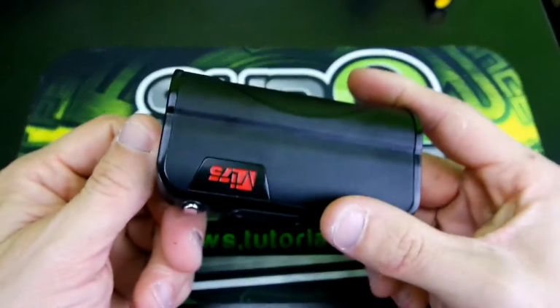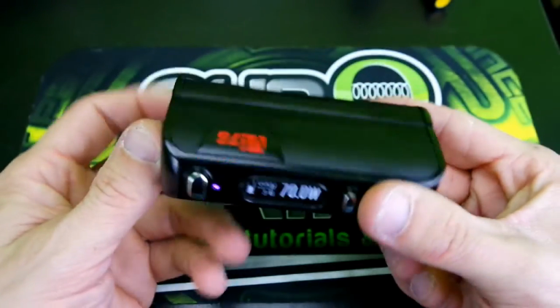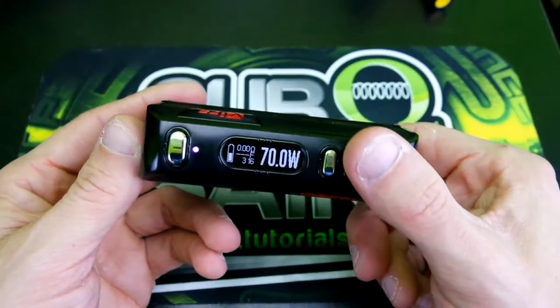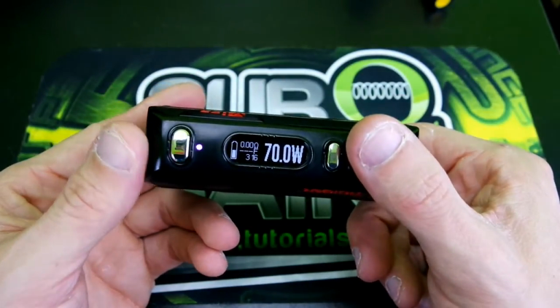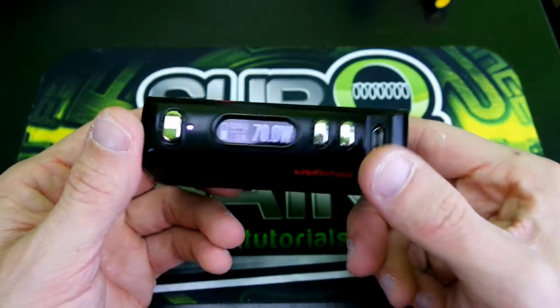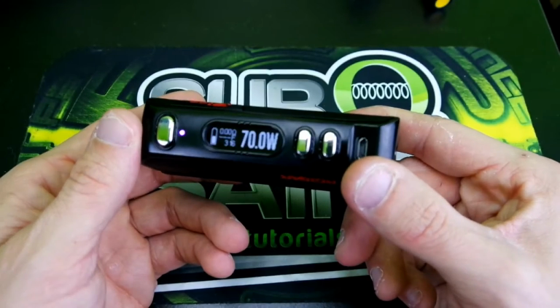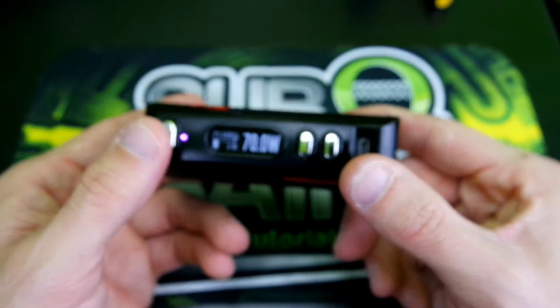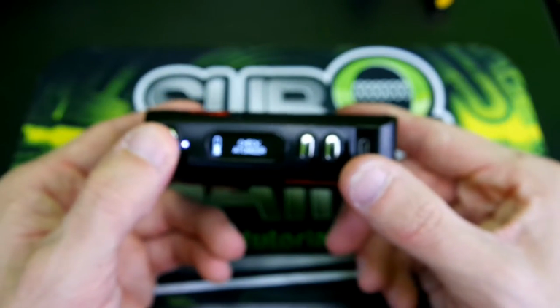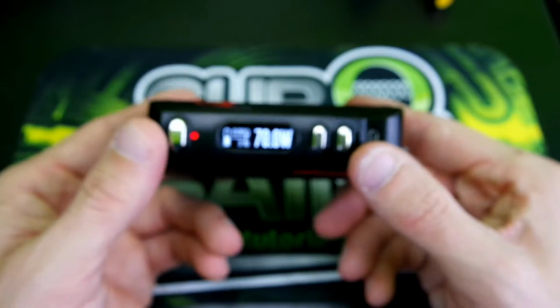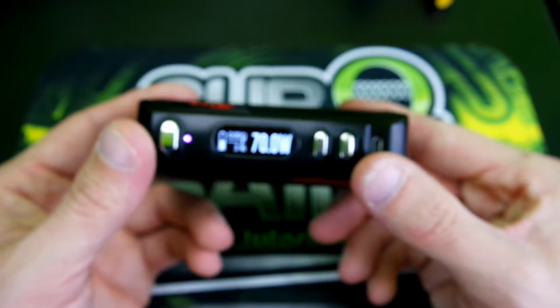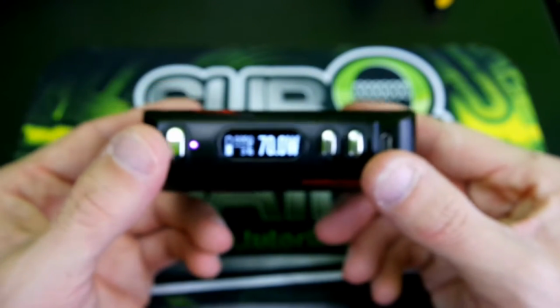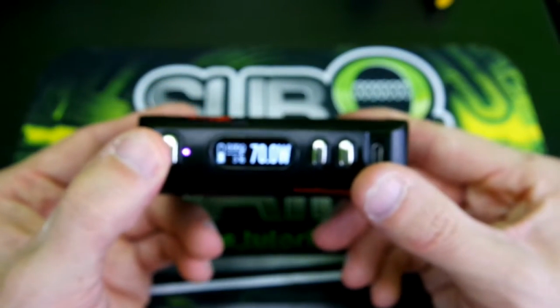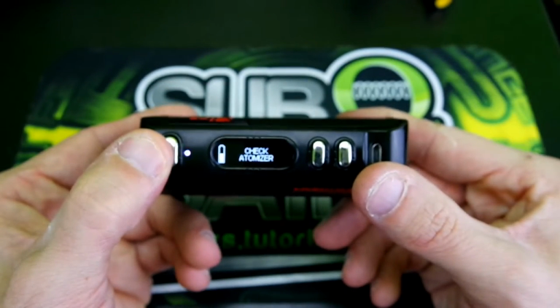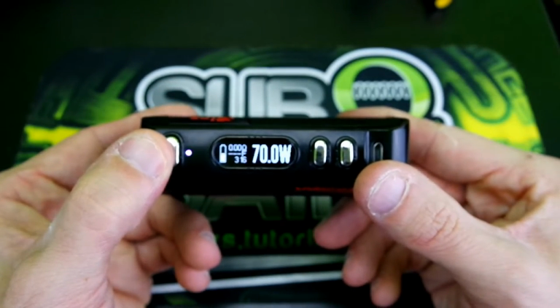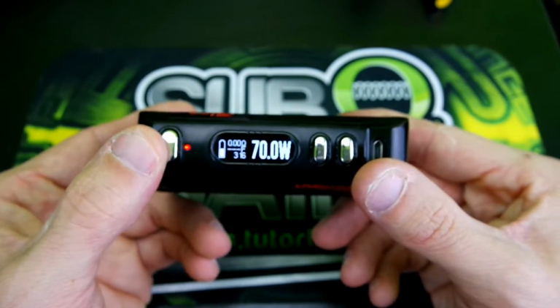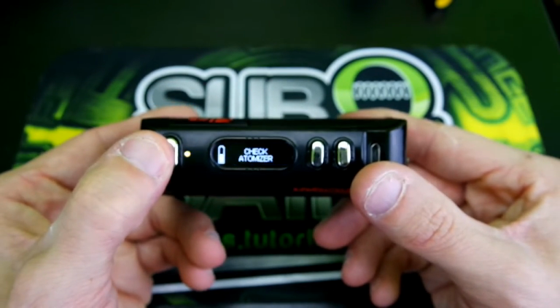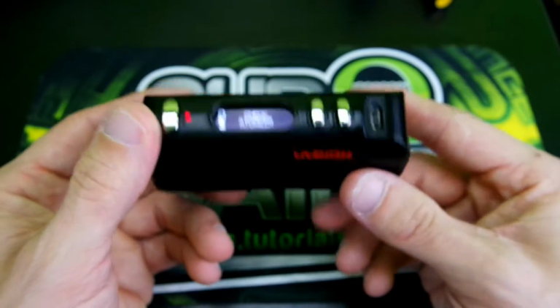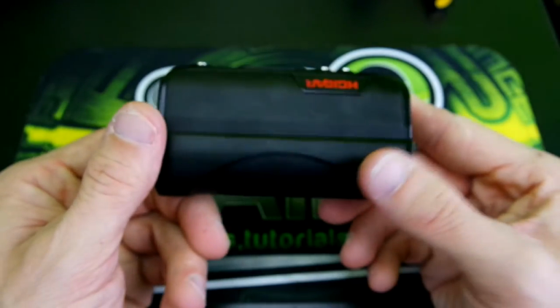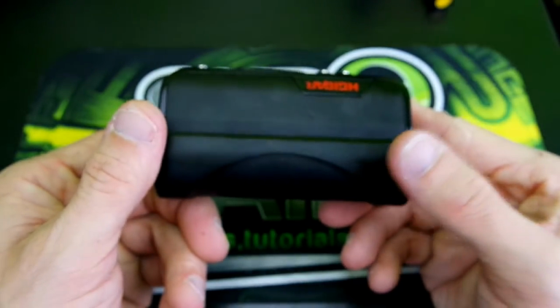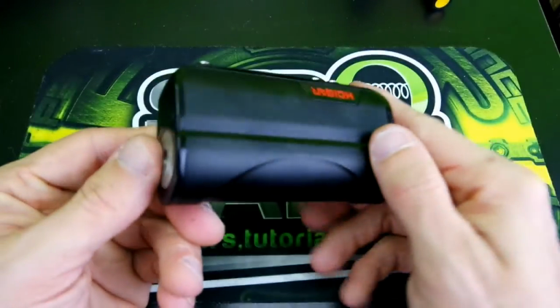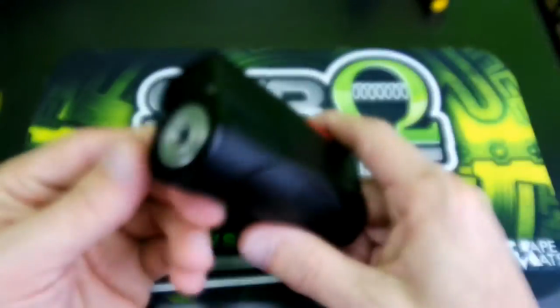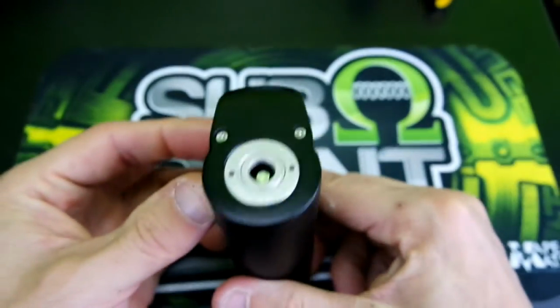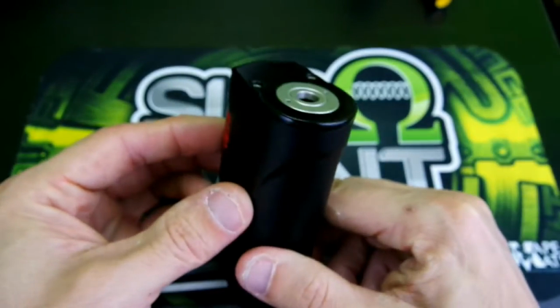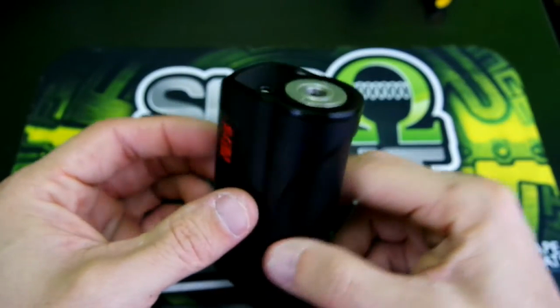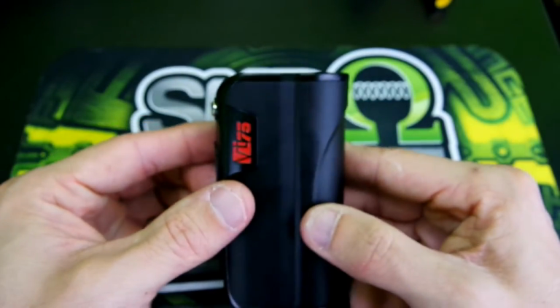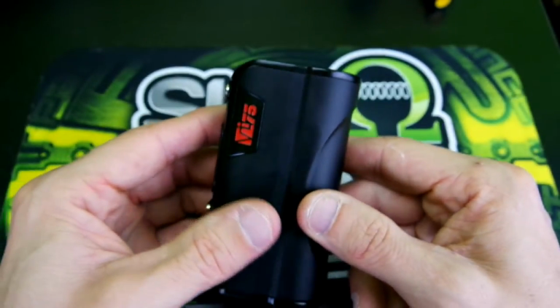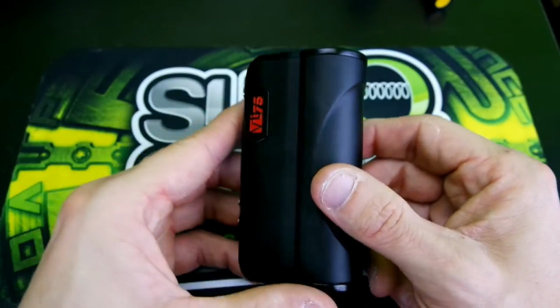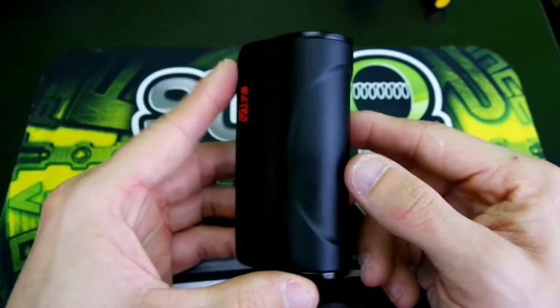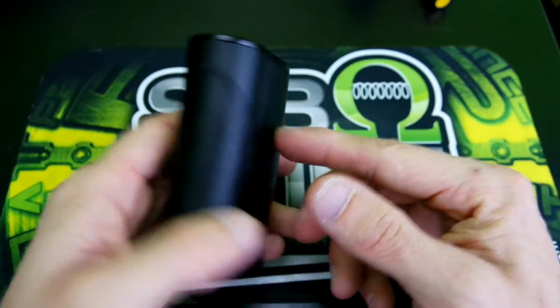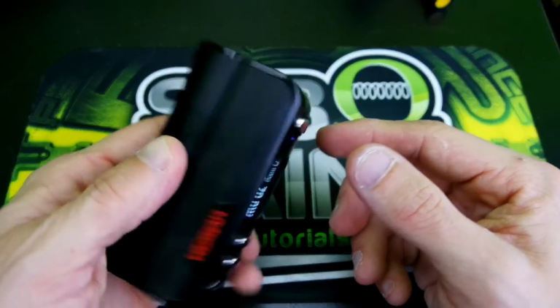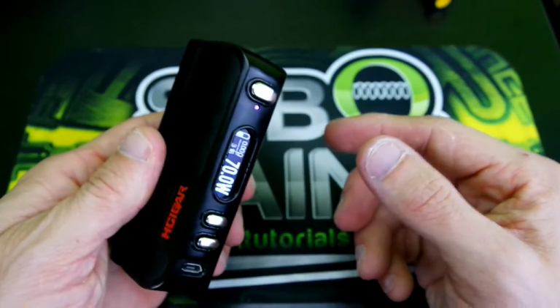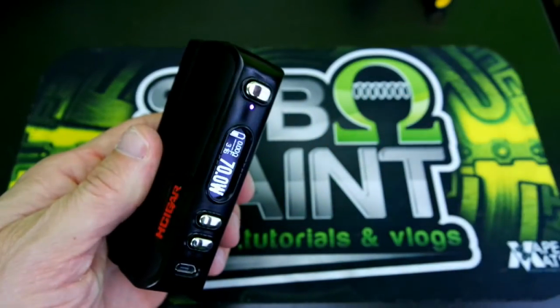Overall it is a nice little mod. You get a nice little light show. Let's go ahead and go back to face cam, pop on an atomizer, vape on it, and talk about it.